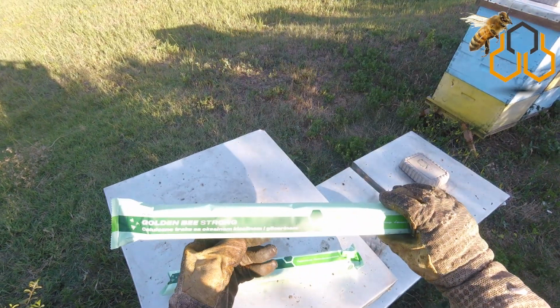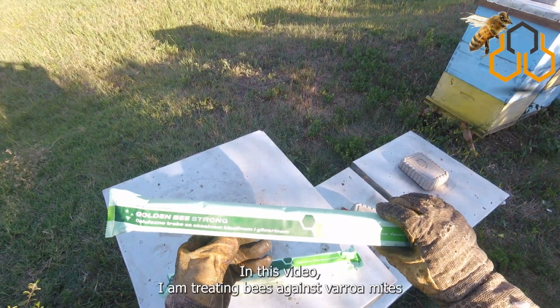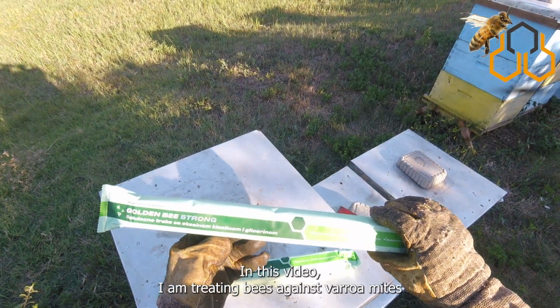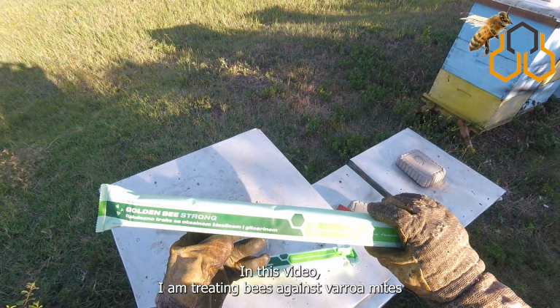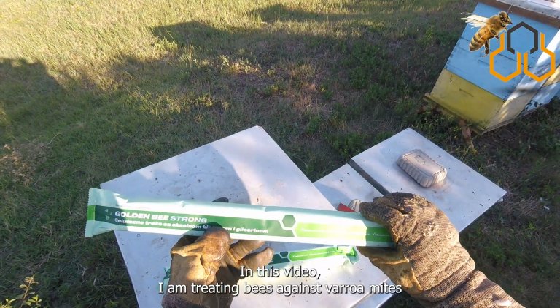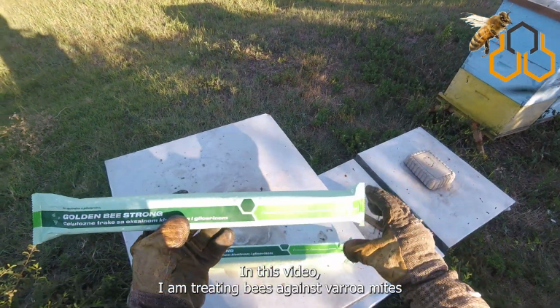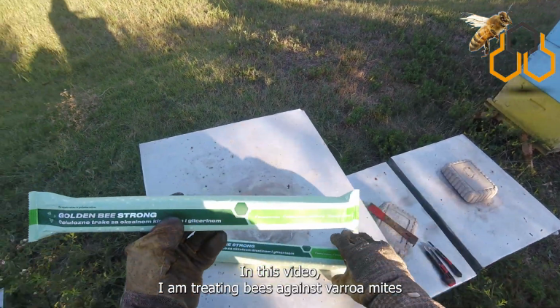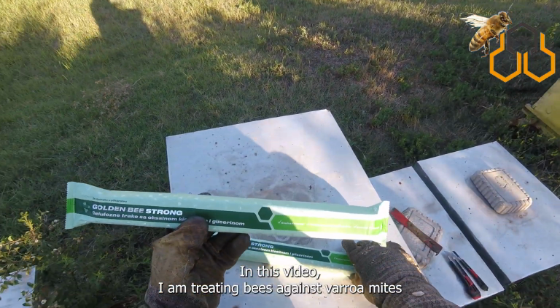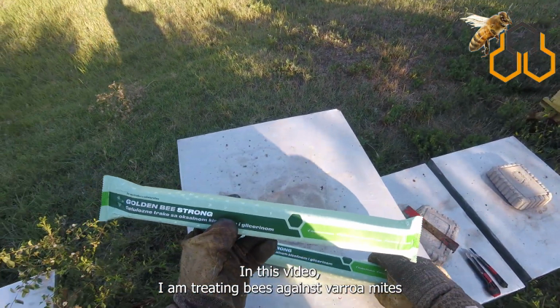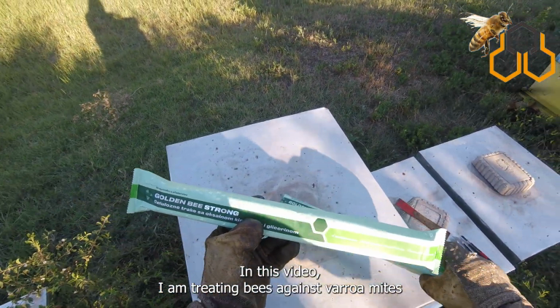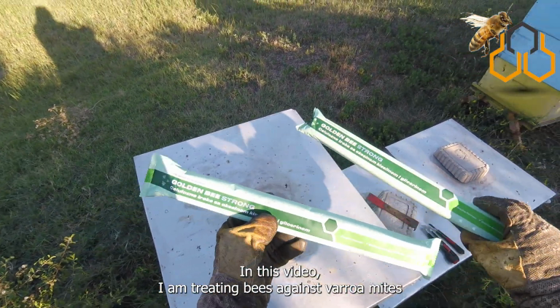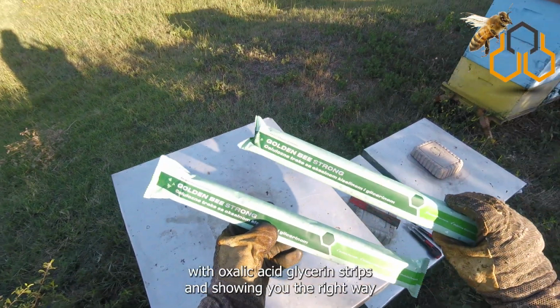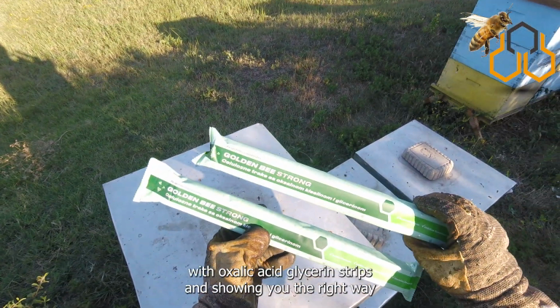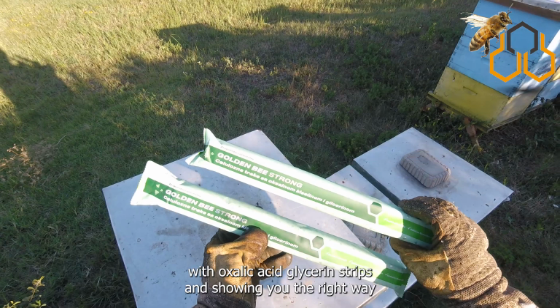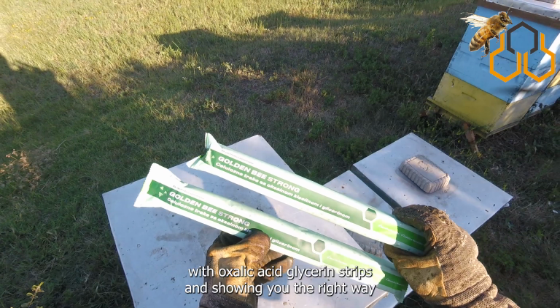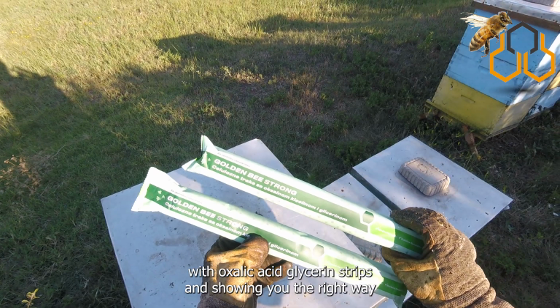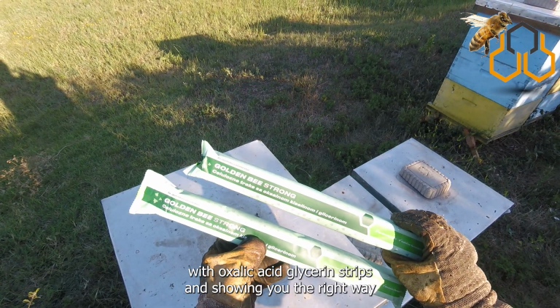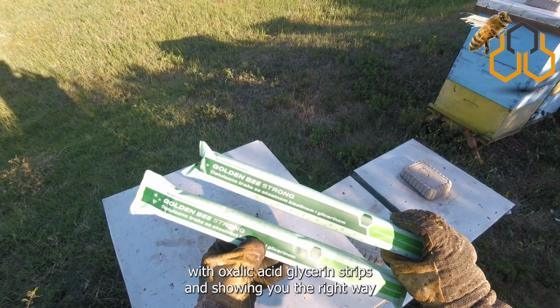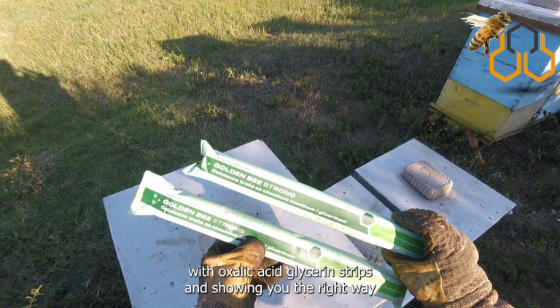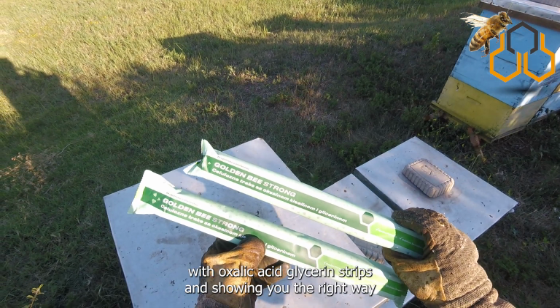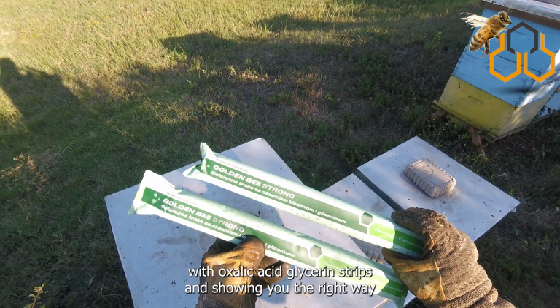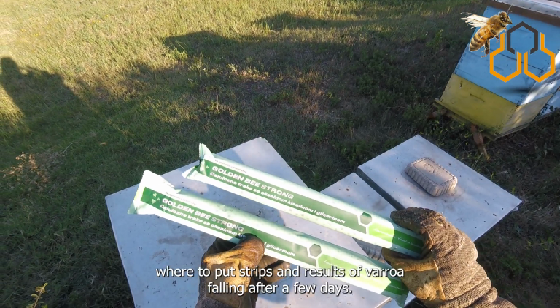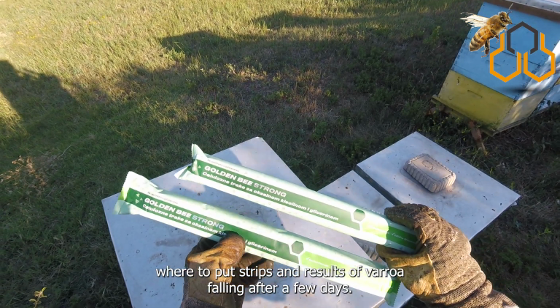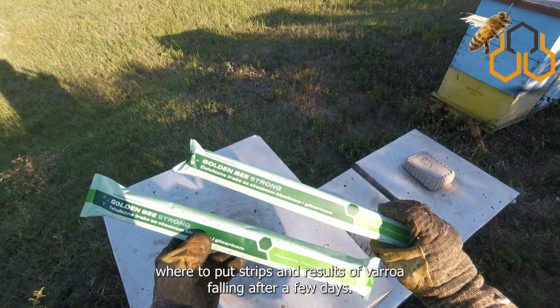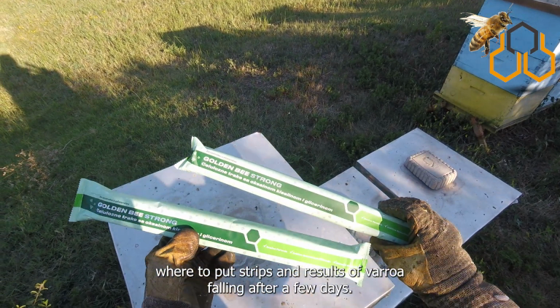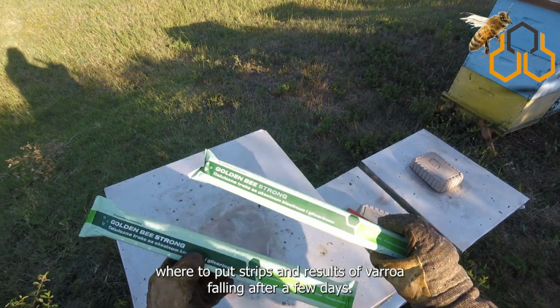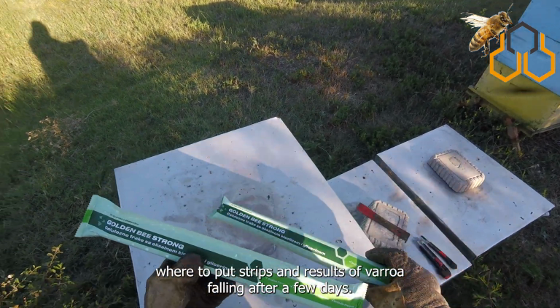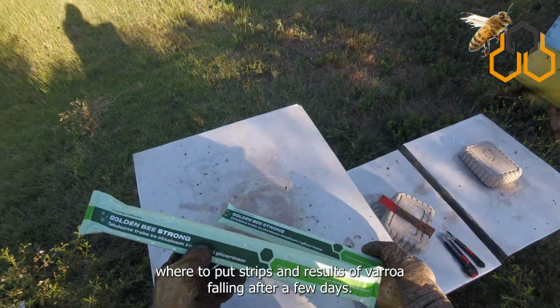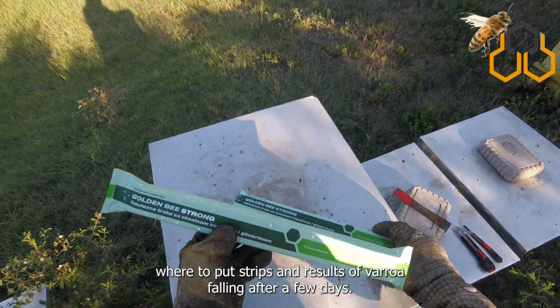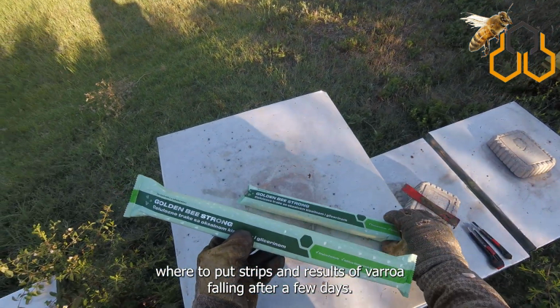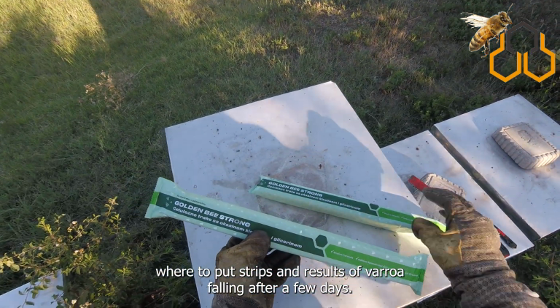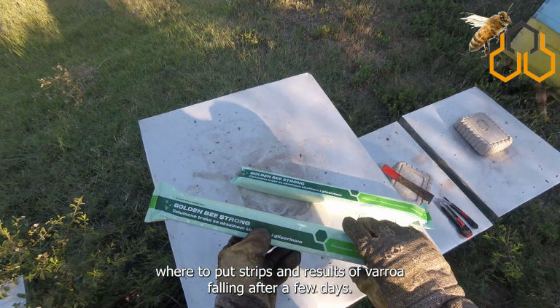In this video I am treating bees against varroa mites with oxalic acid glycerin strips, and showing you the right way where to put the strips and results of varroa falling after a few days.